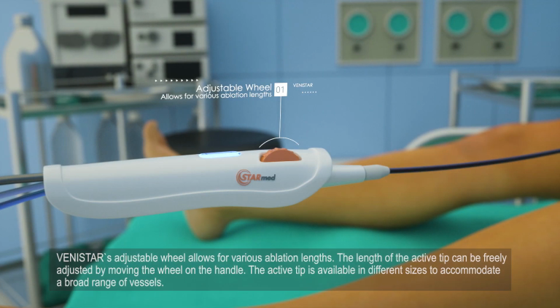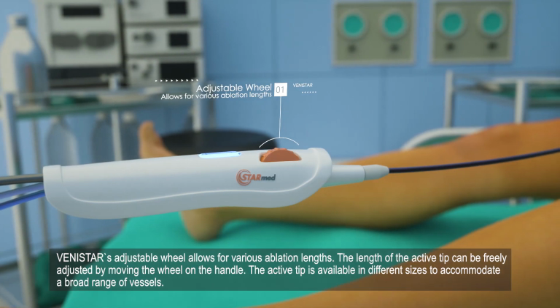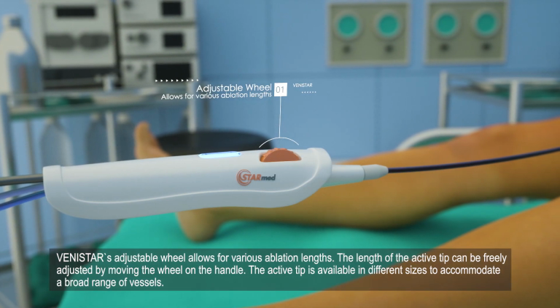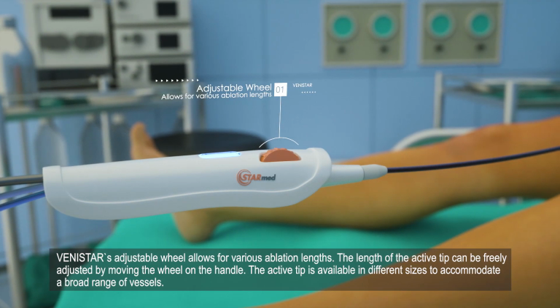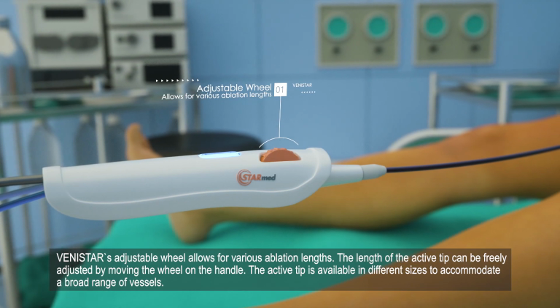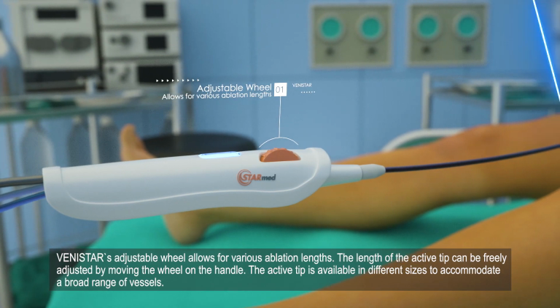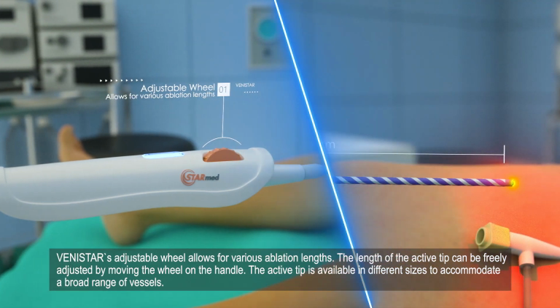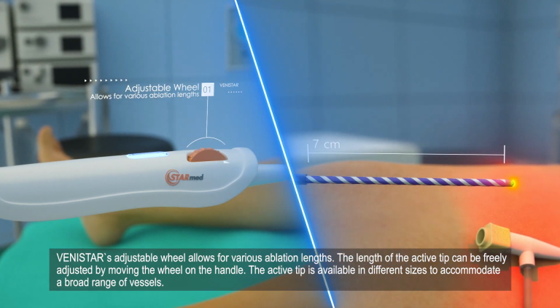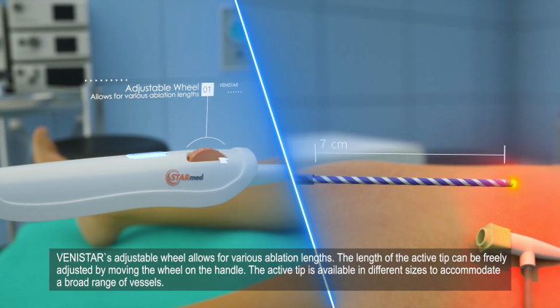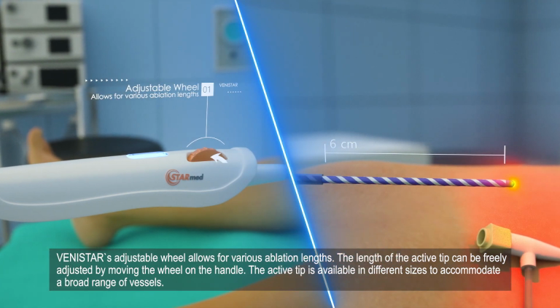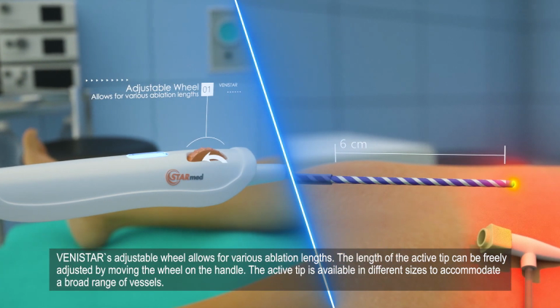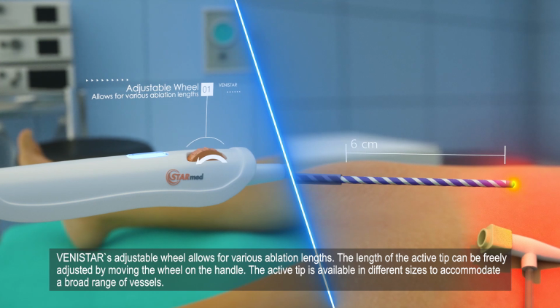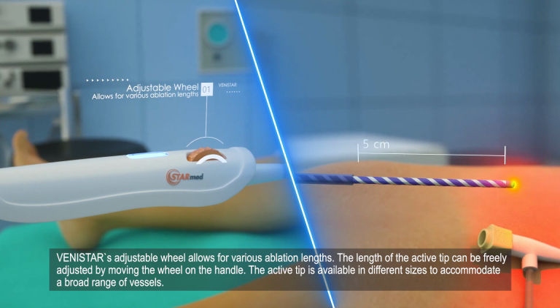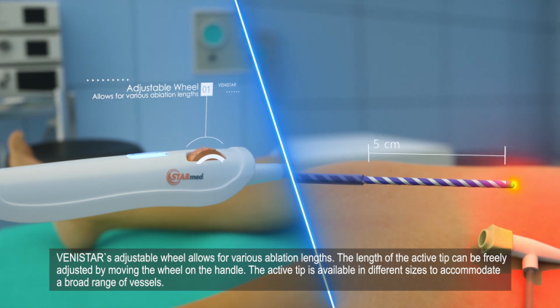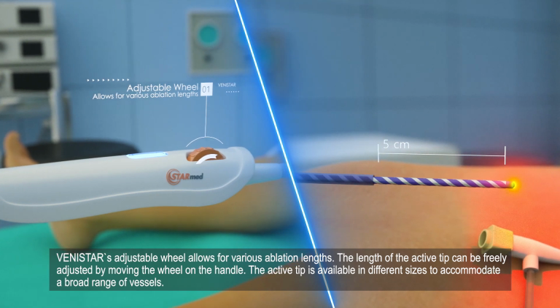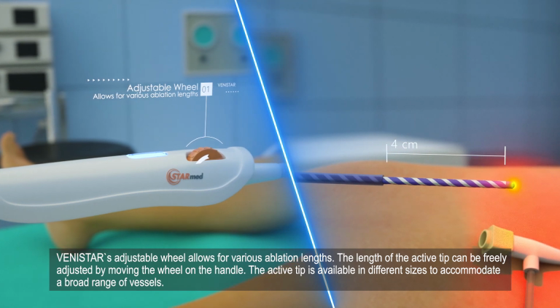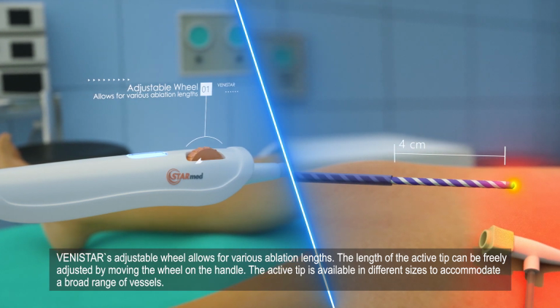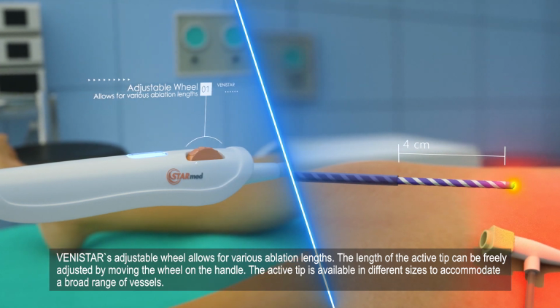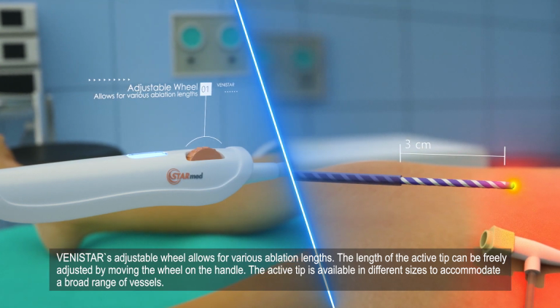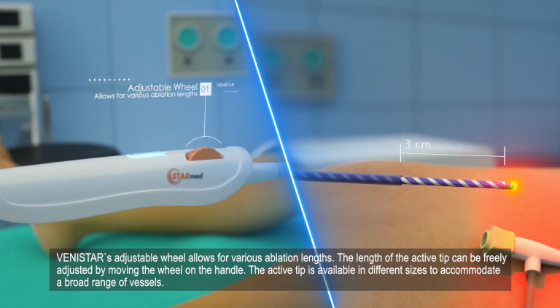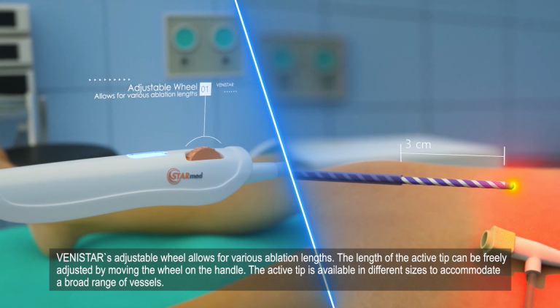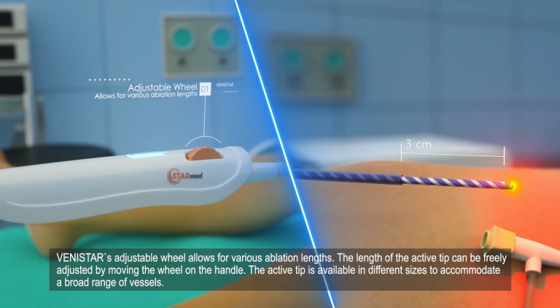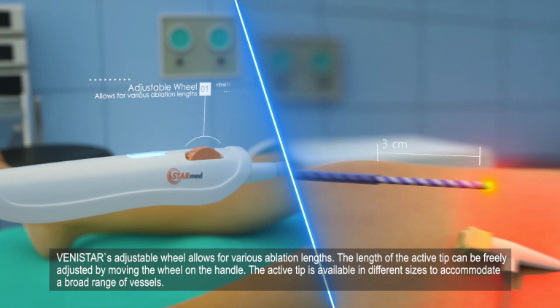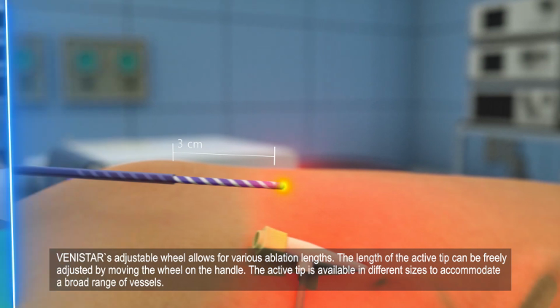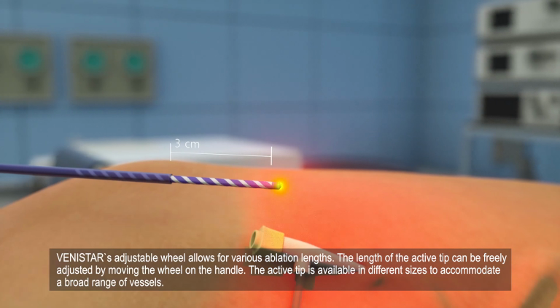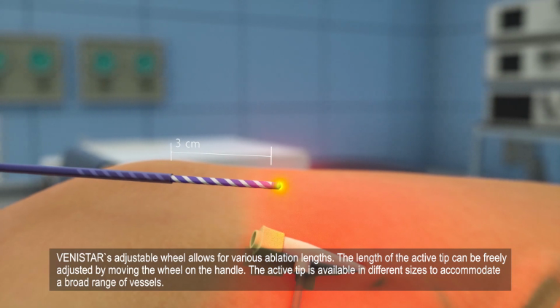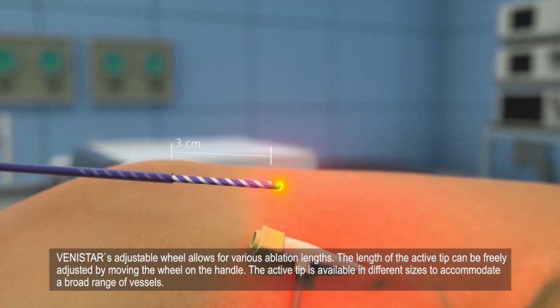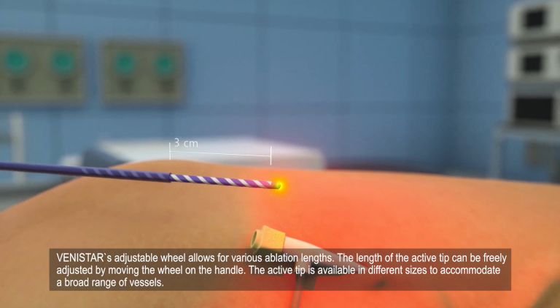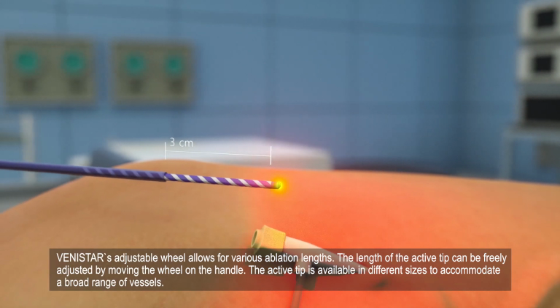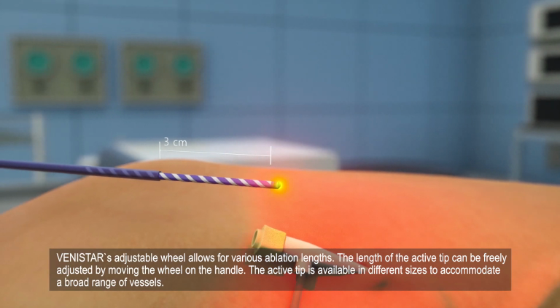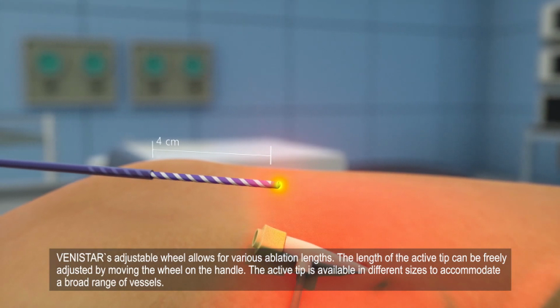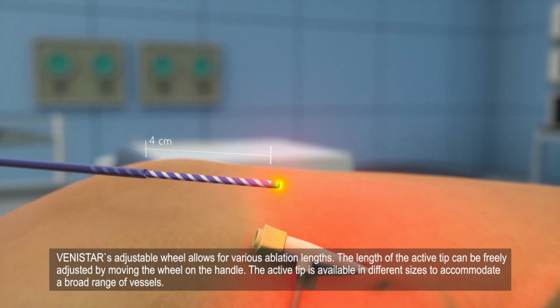Vinistar's adjustable wheel allows for various ablation lengths. The length of the active tip can be freely adjusted by moving the wheel on the handle. The active tip is available in different sizes to accommodate a broad range of vessels.